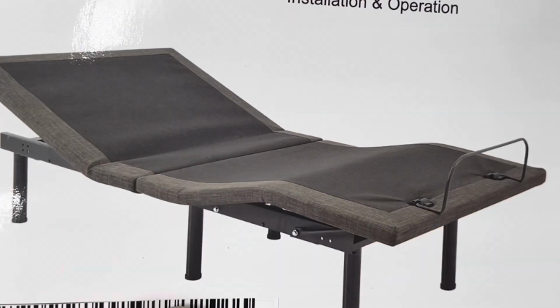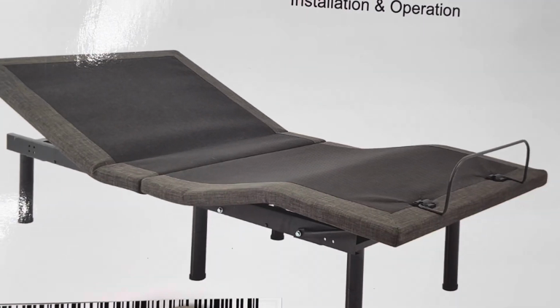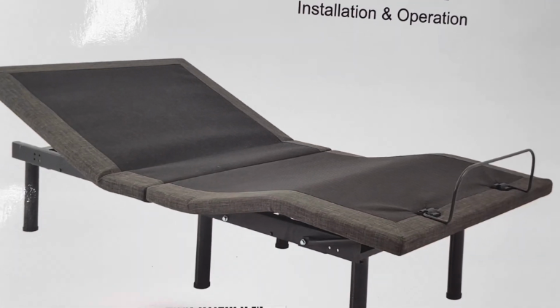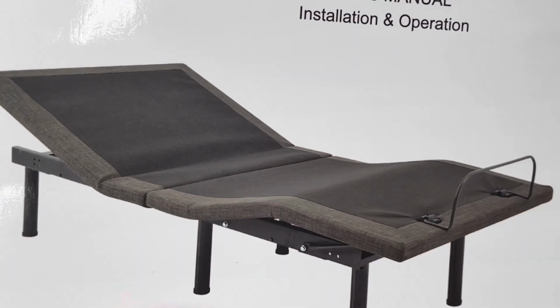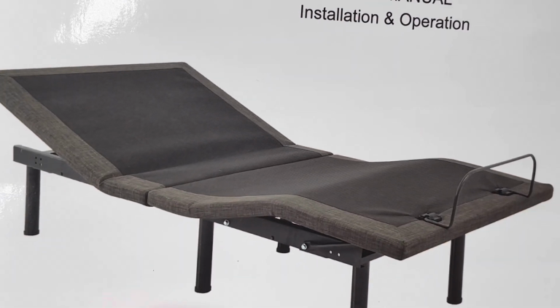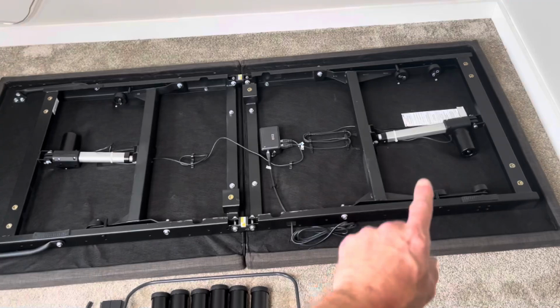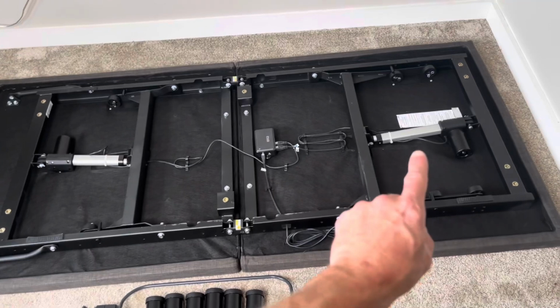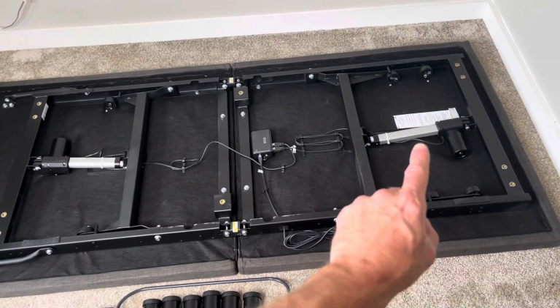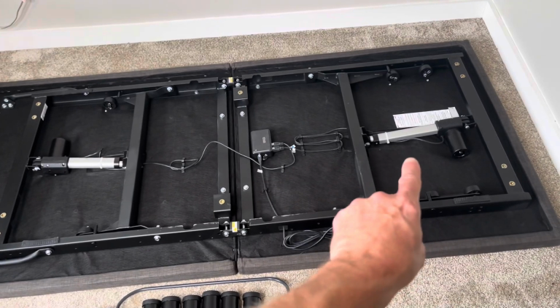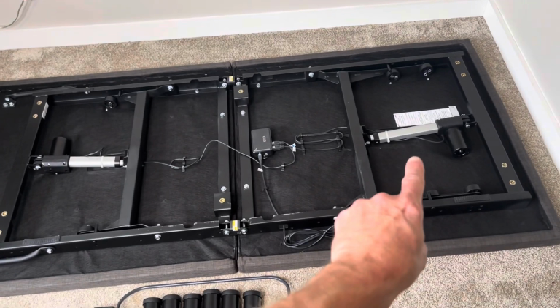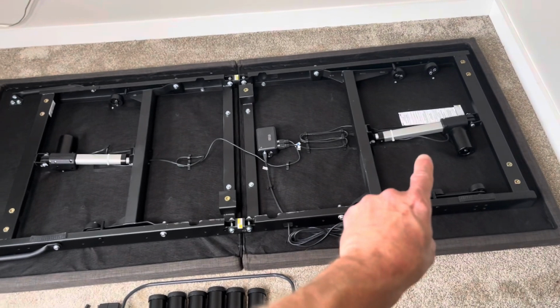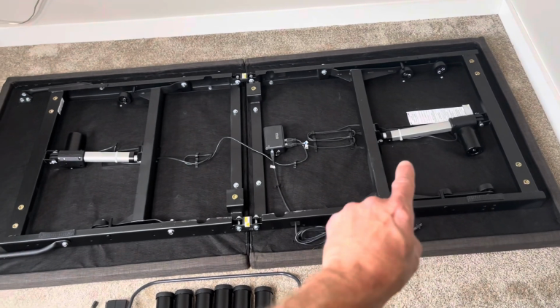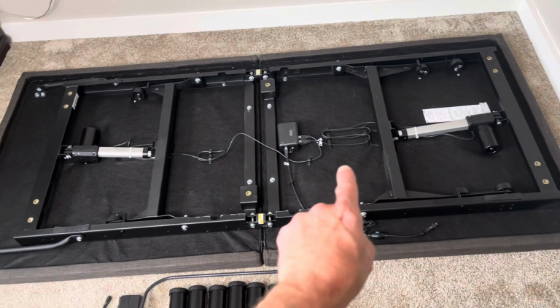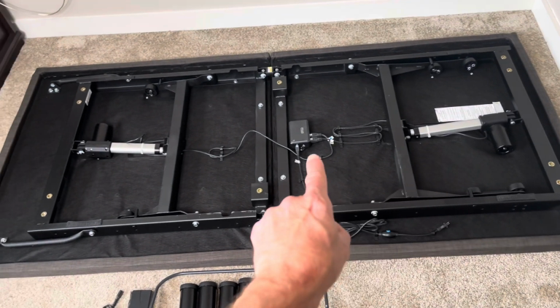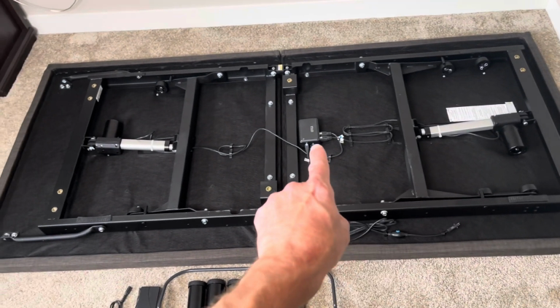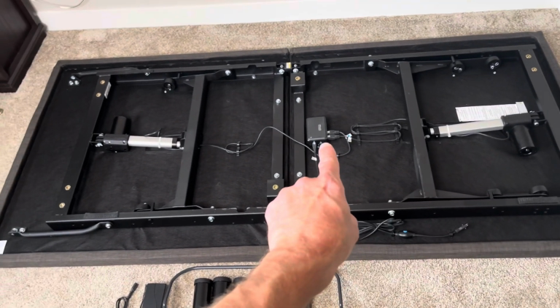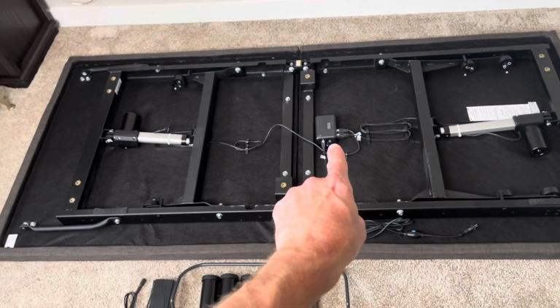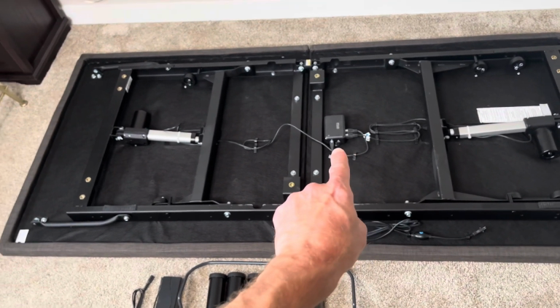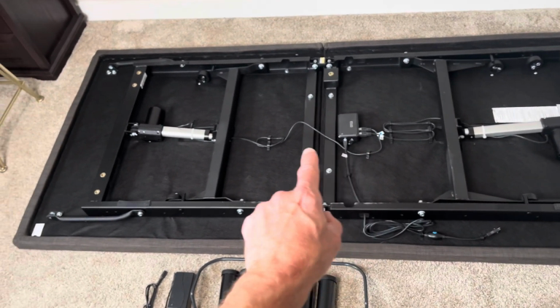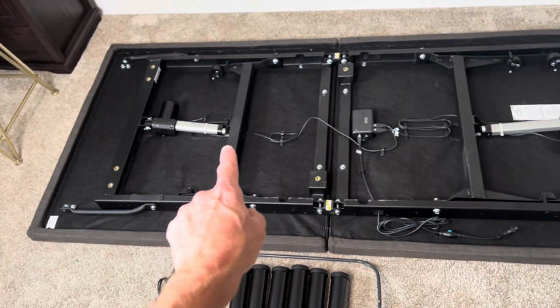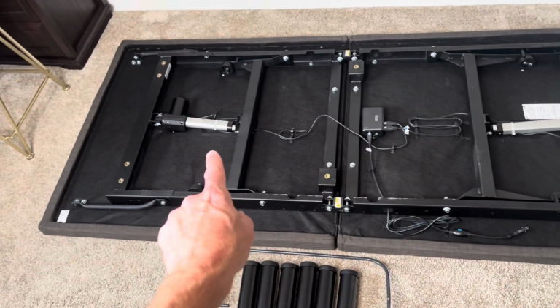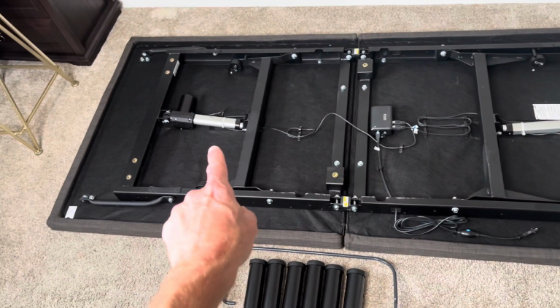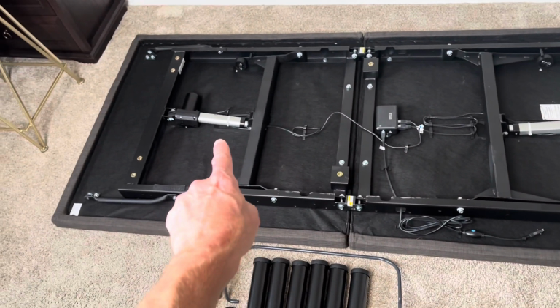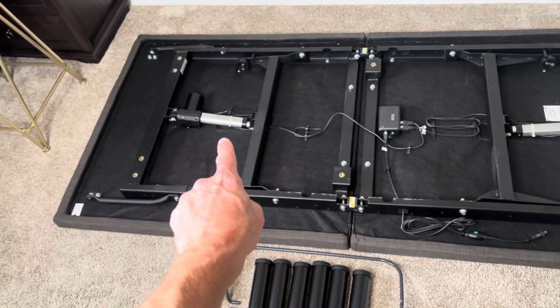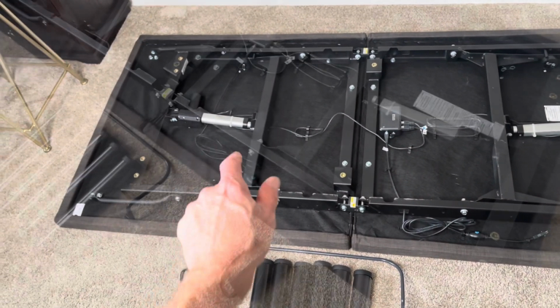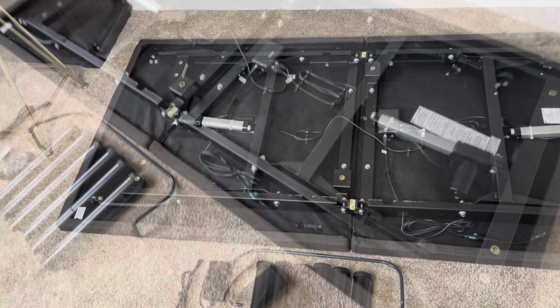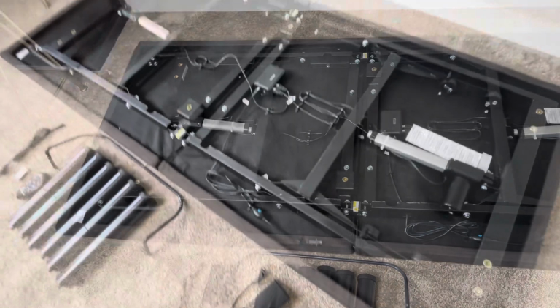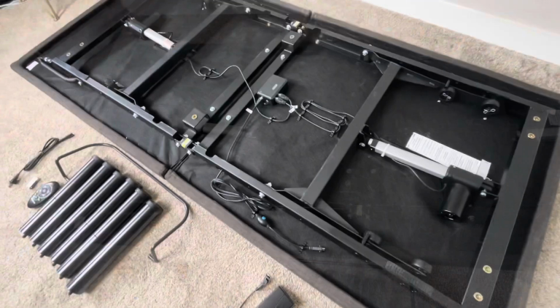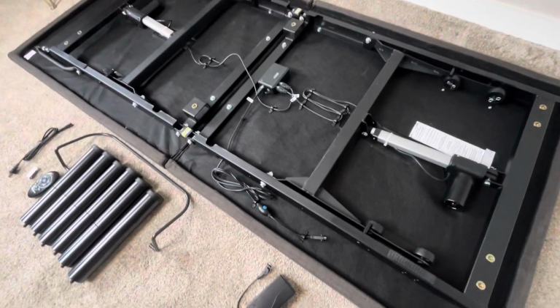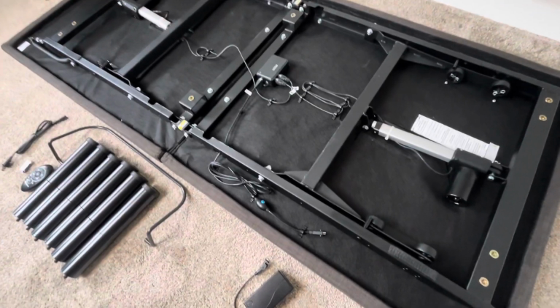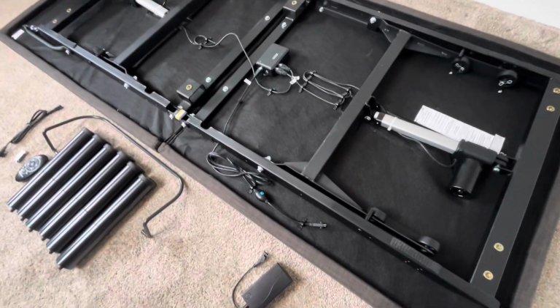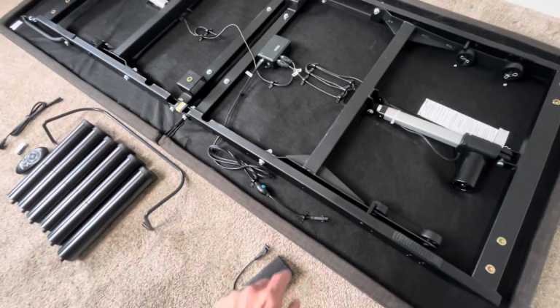Here's what it's supposed to look like when we're done. That's the head motor, that's the control box, and that's the foot motor. So on the bed here,